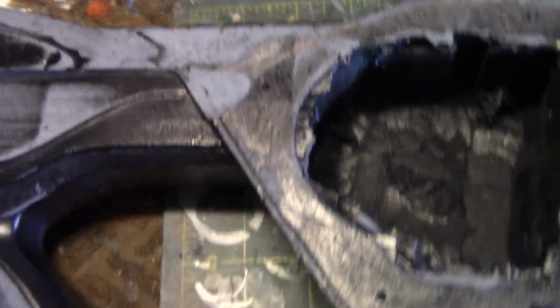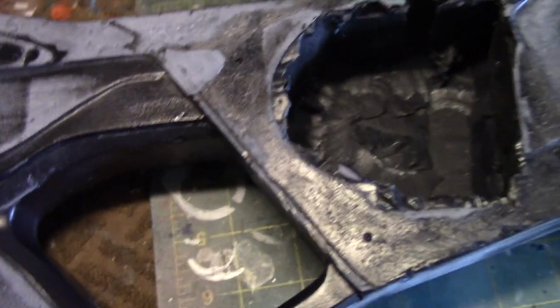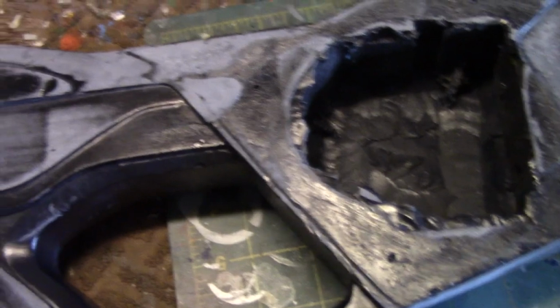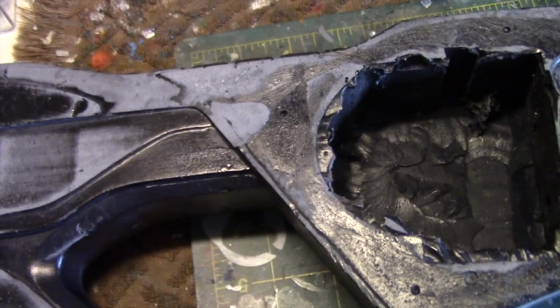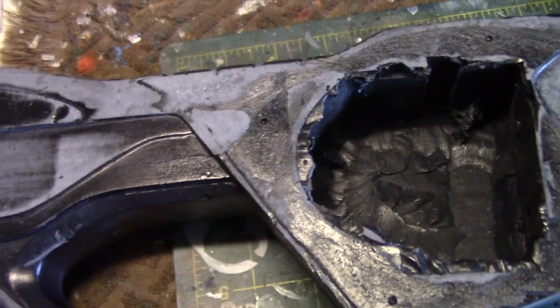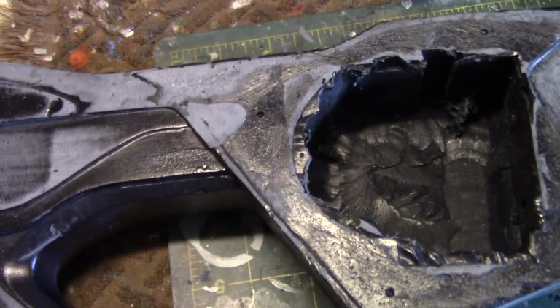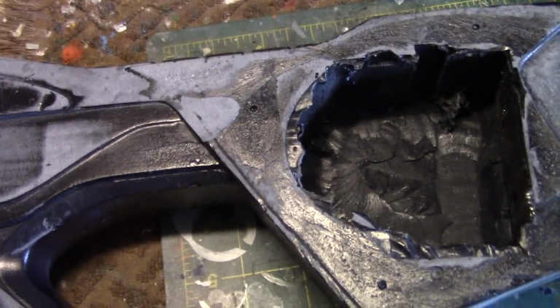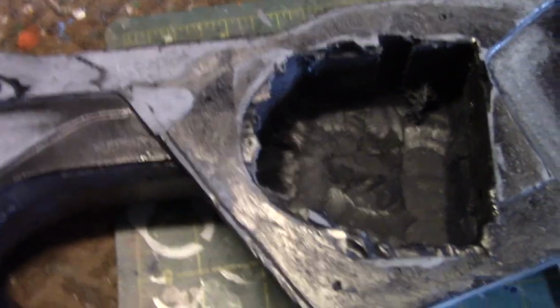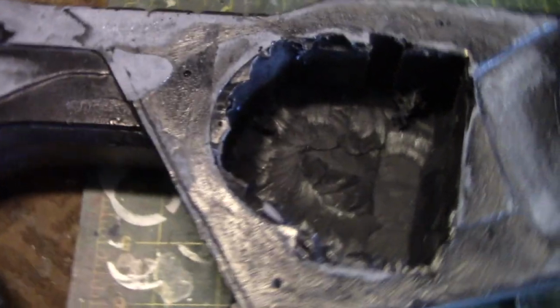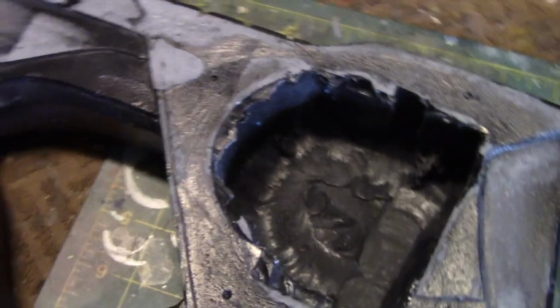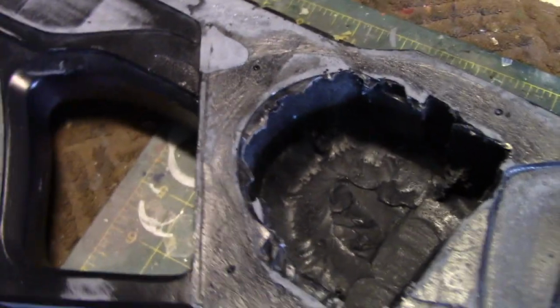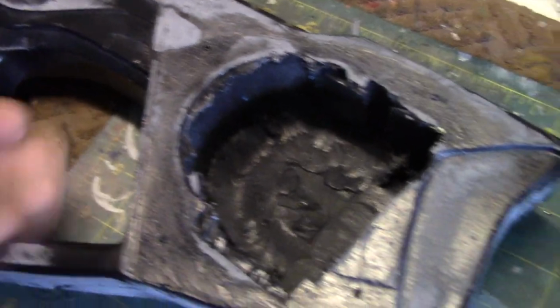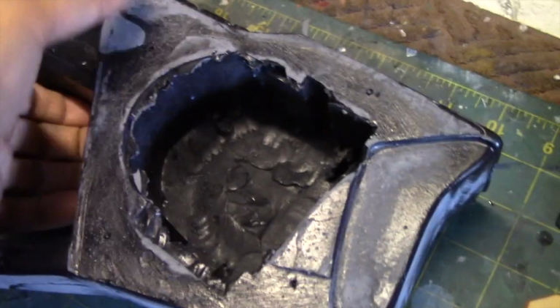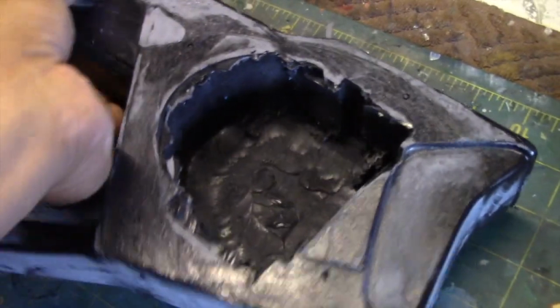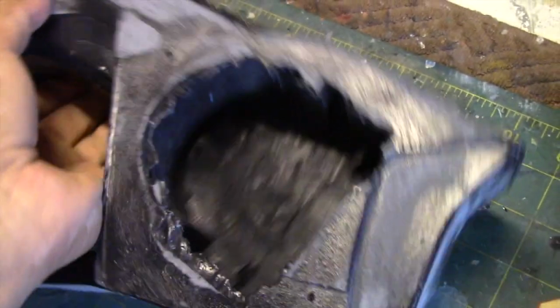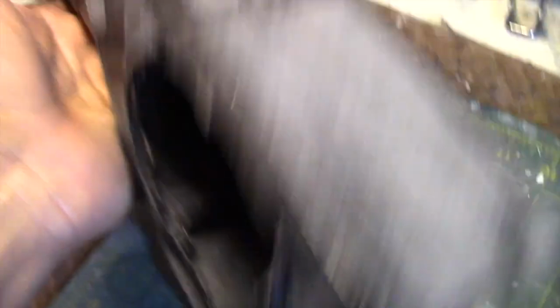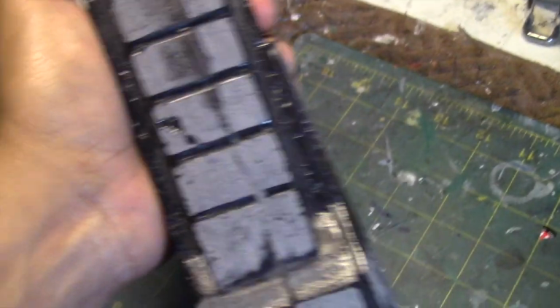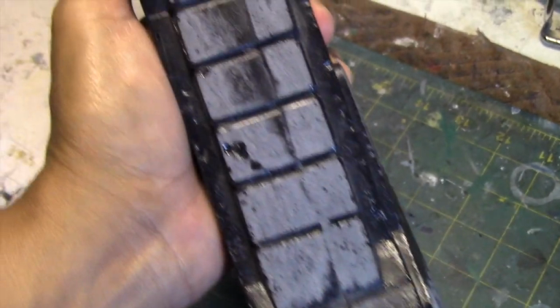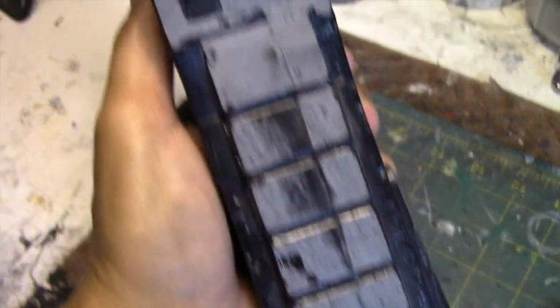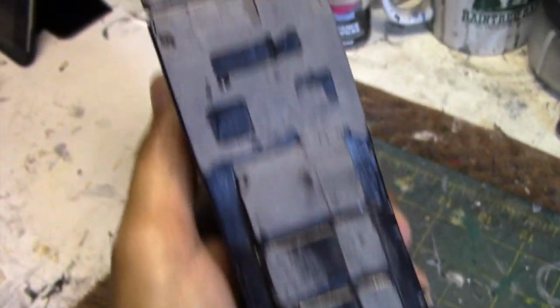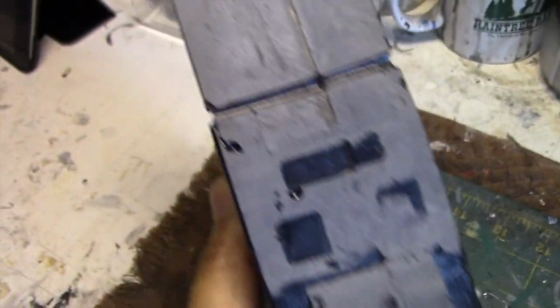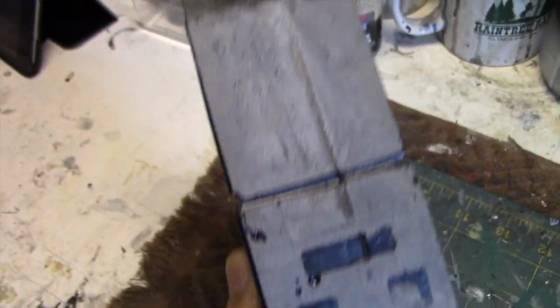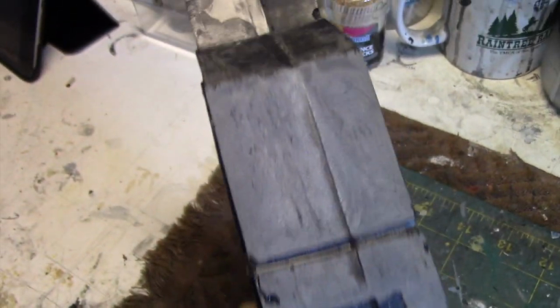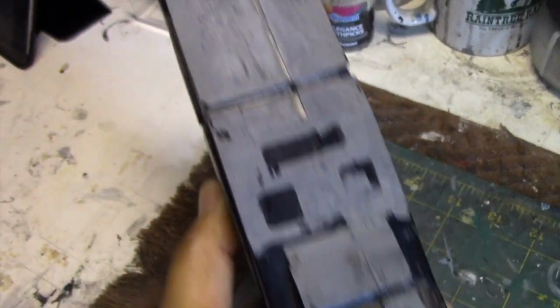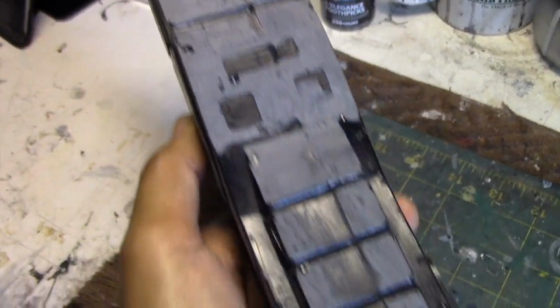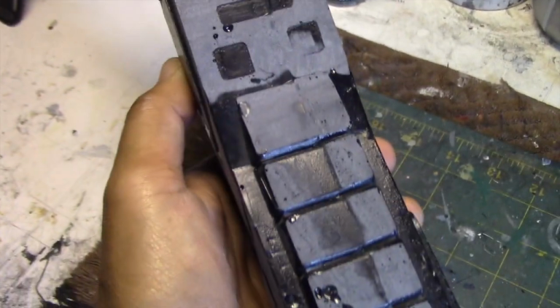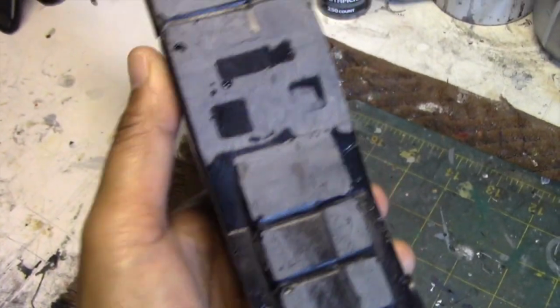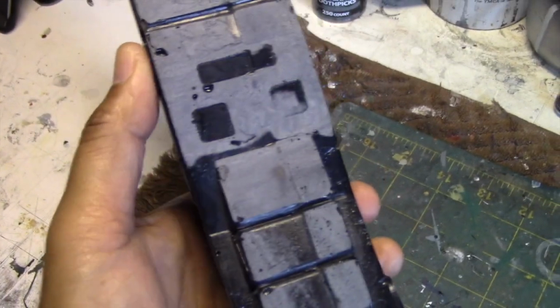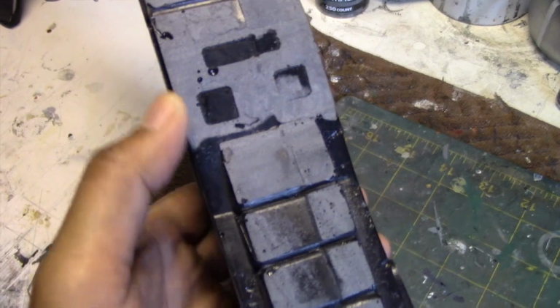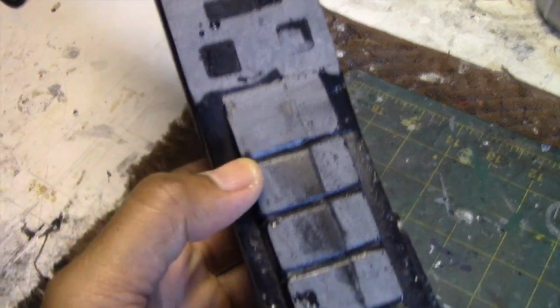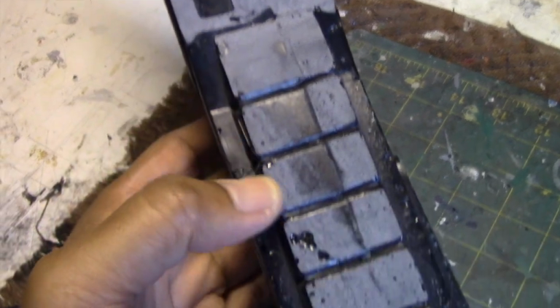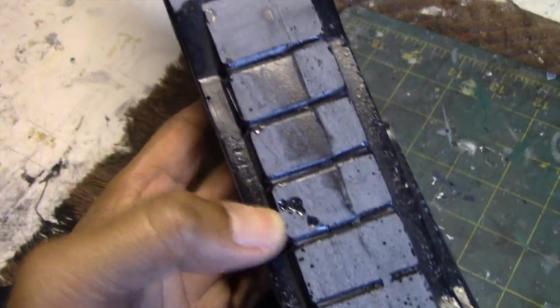I'm not sure how I'm going to wire the switch just yet. And this is what the top looks like here. You can see some surface bubbles that we have to fill in.